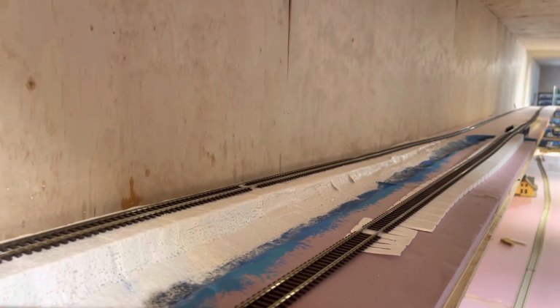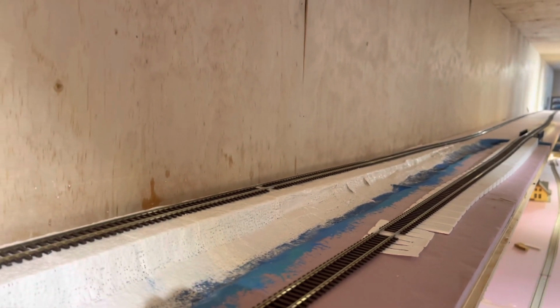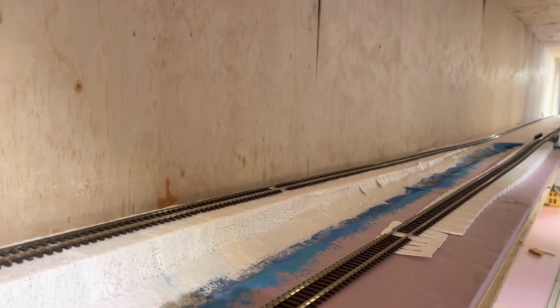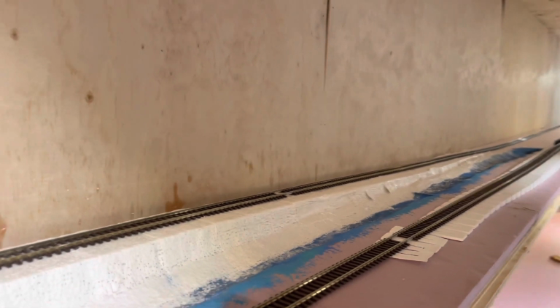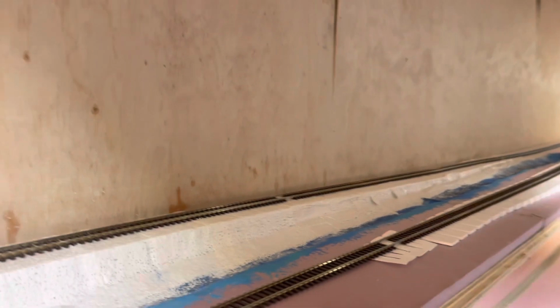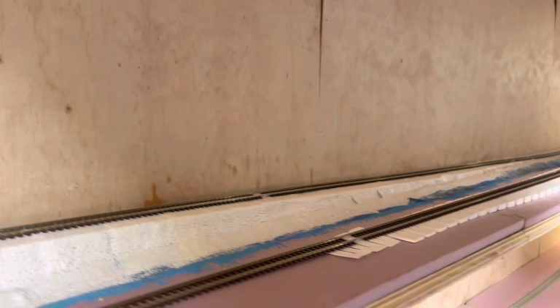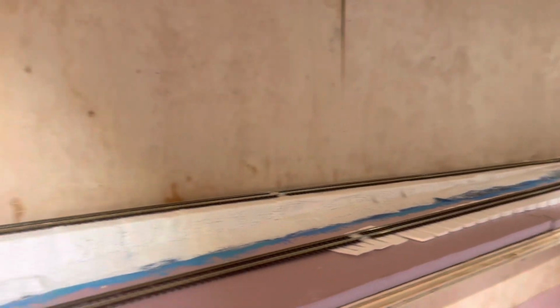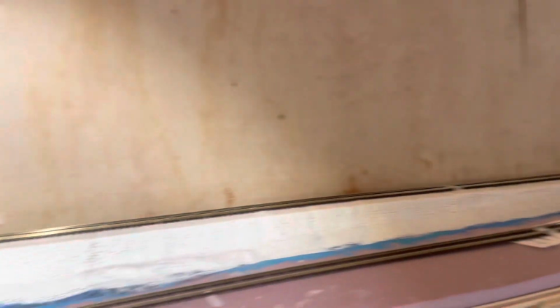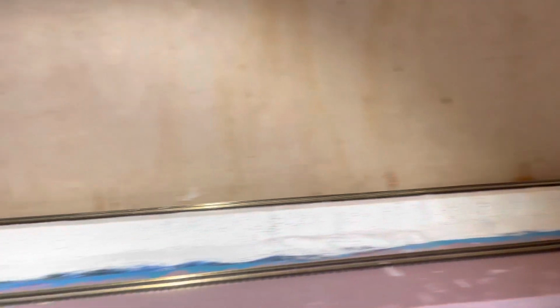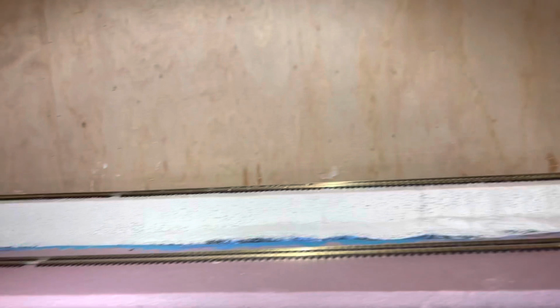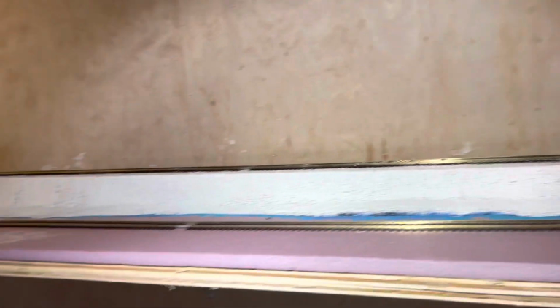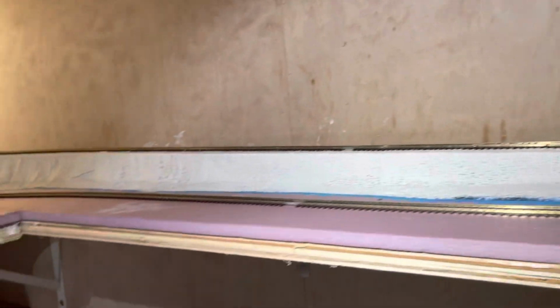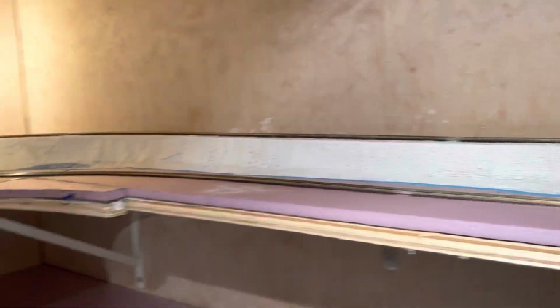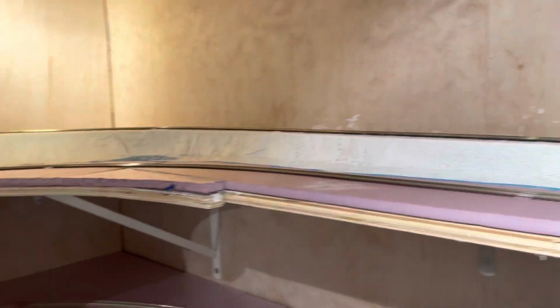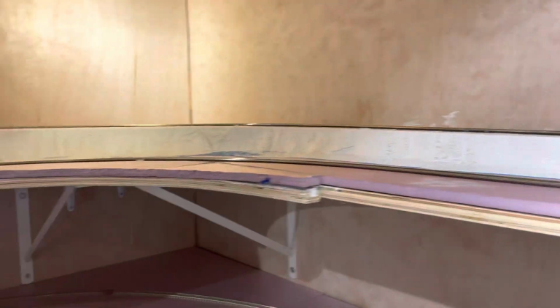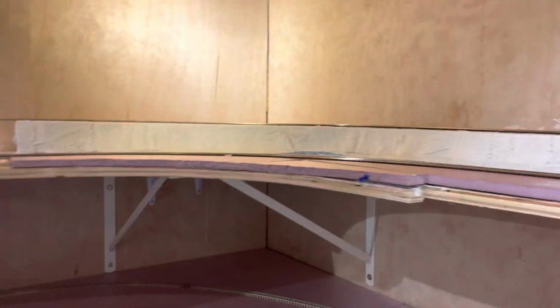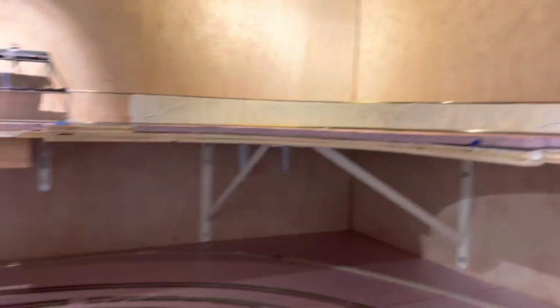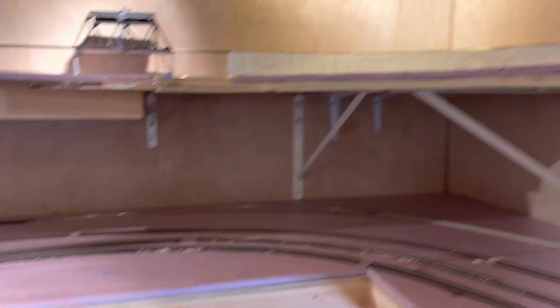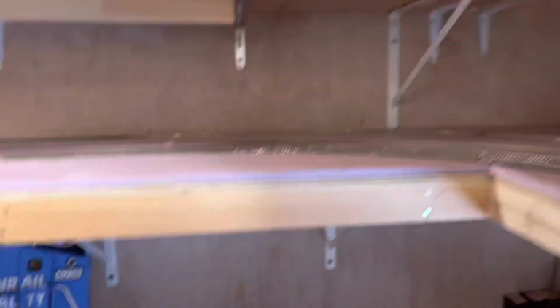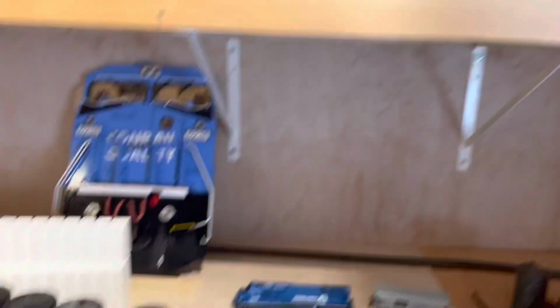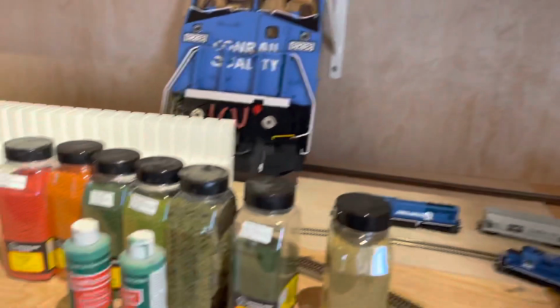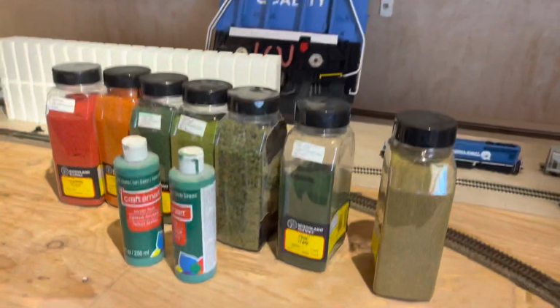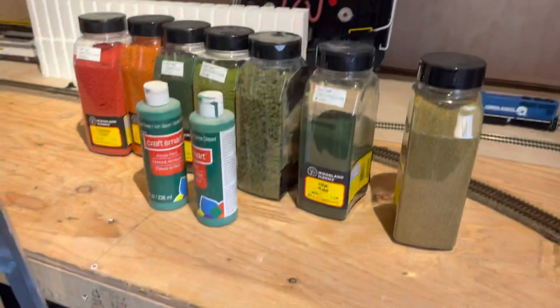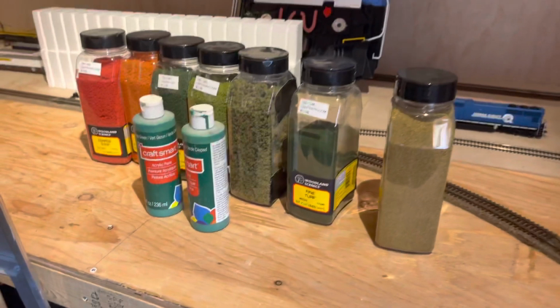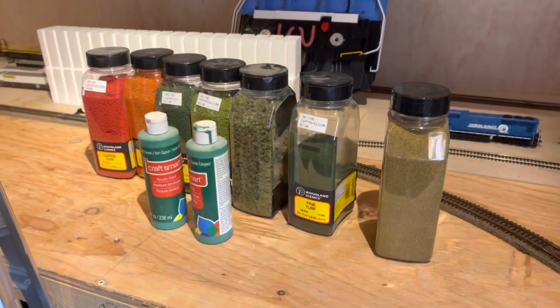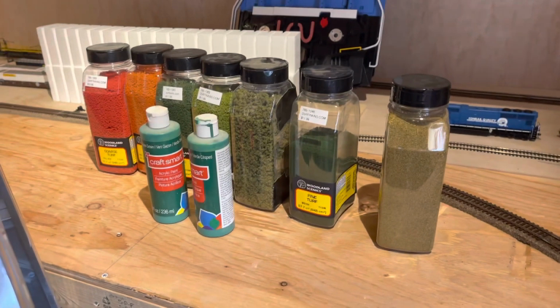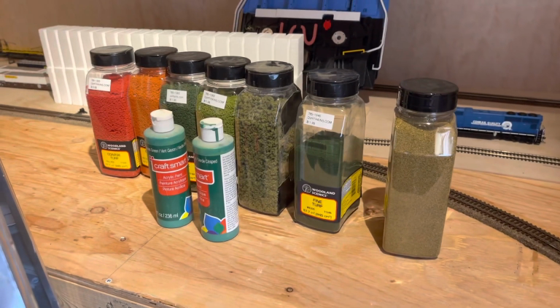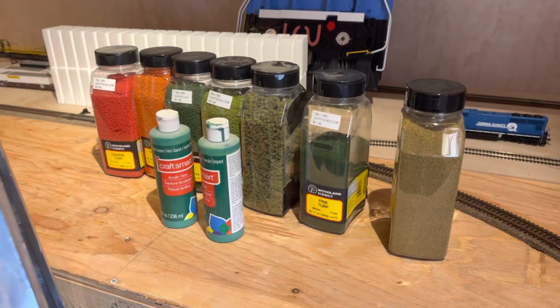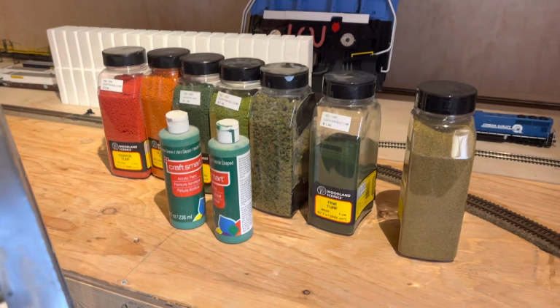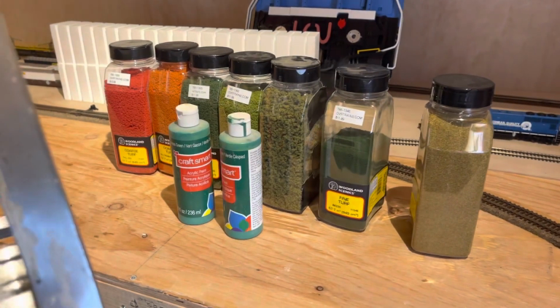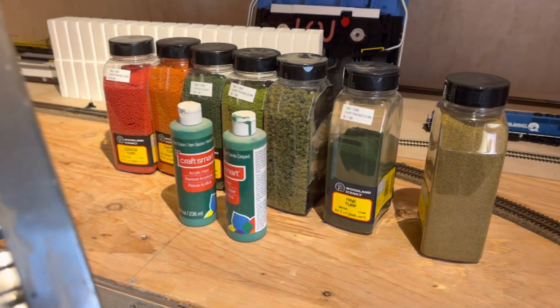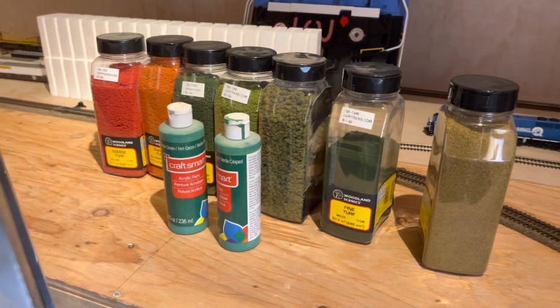We'll redo some of the river and then move on to some more scenery. All right guys, that's it for this week.